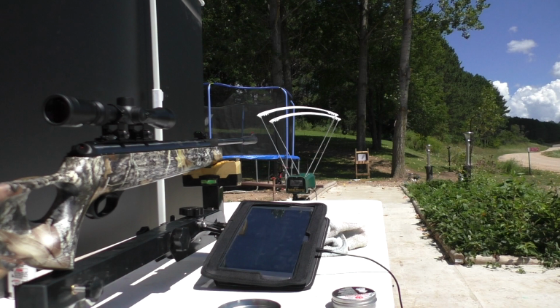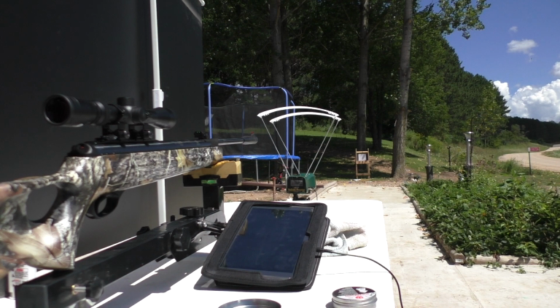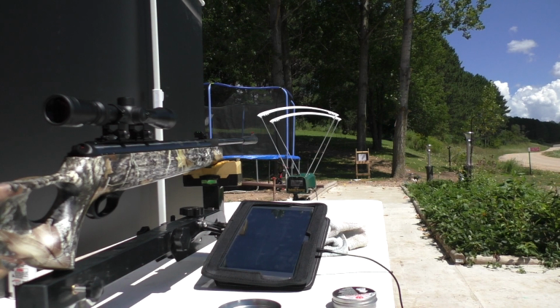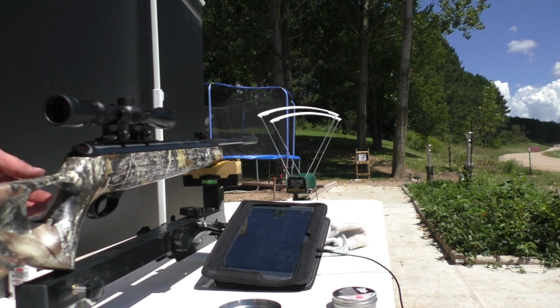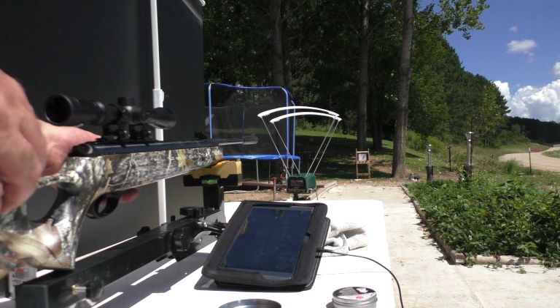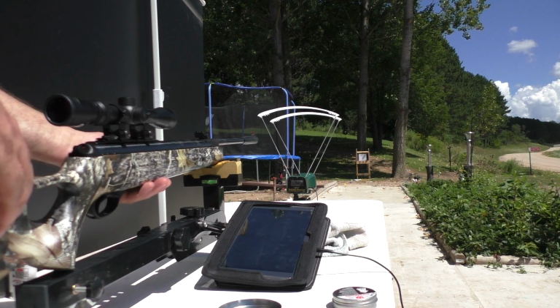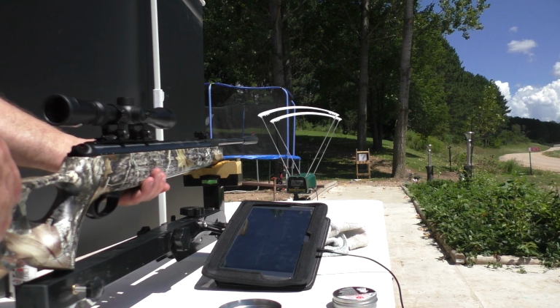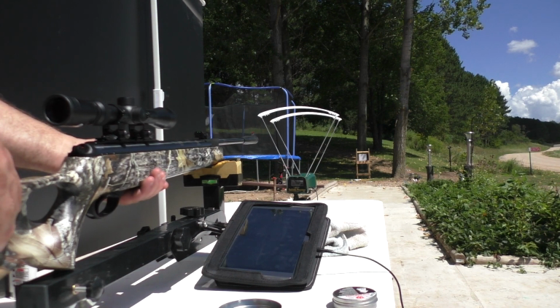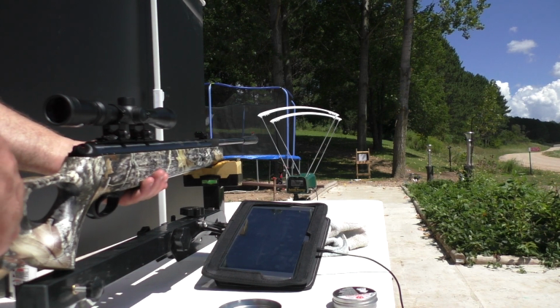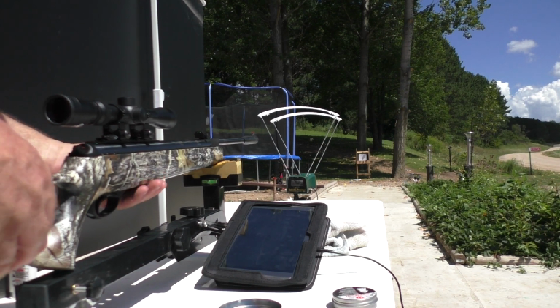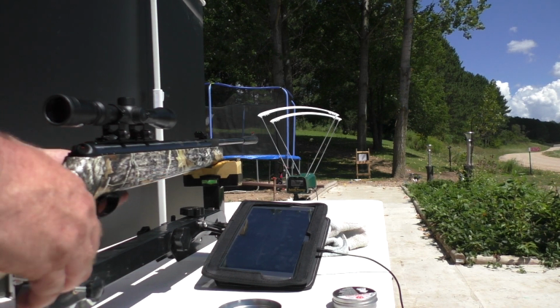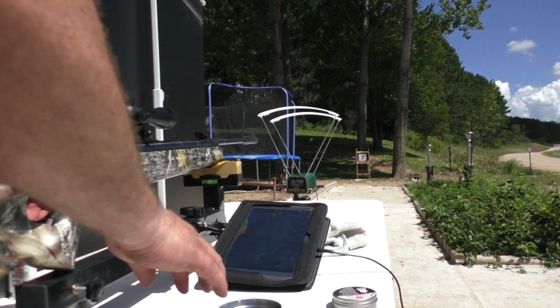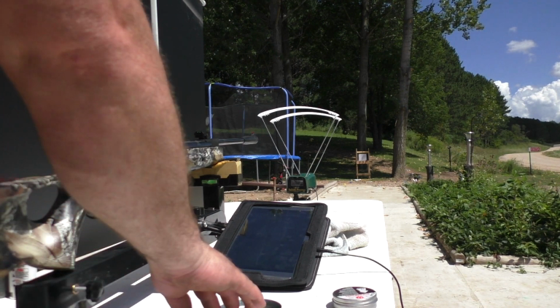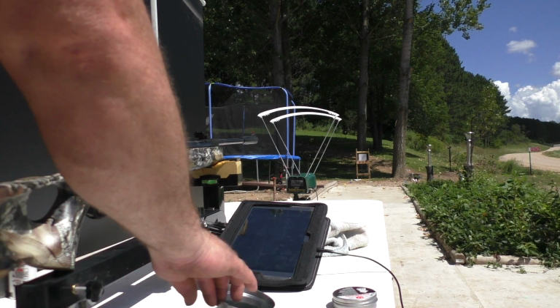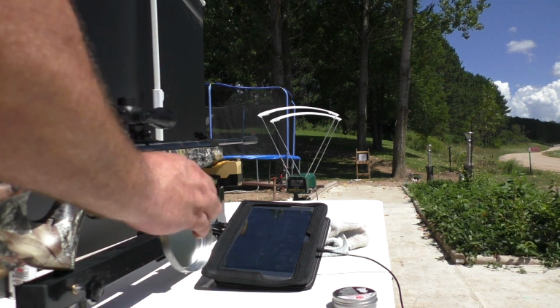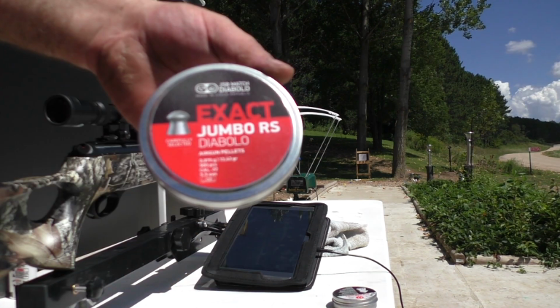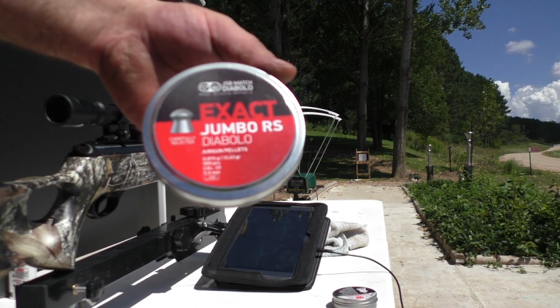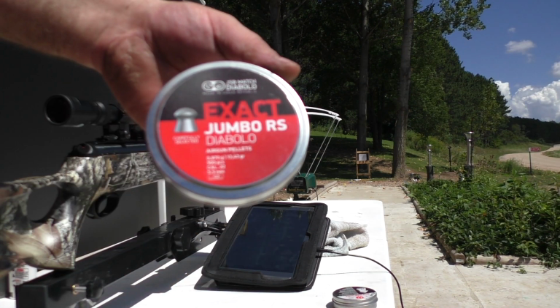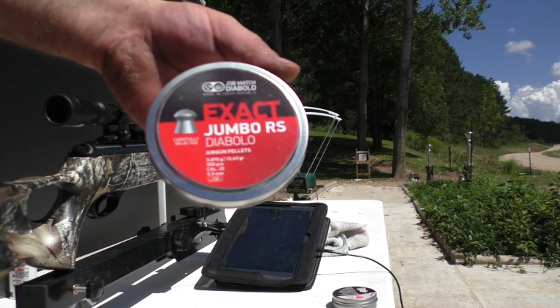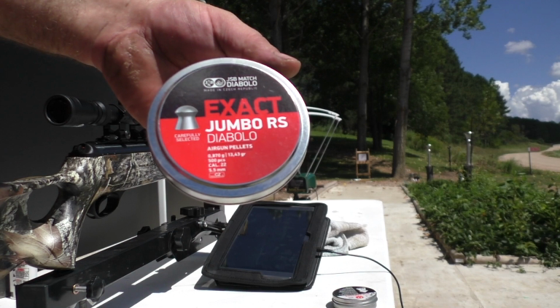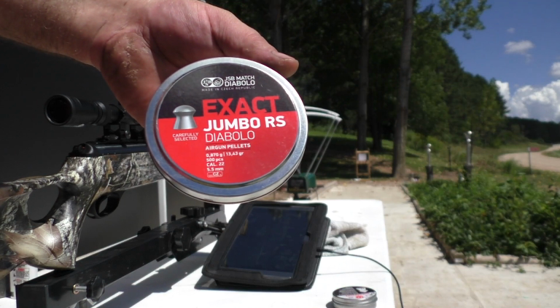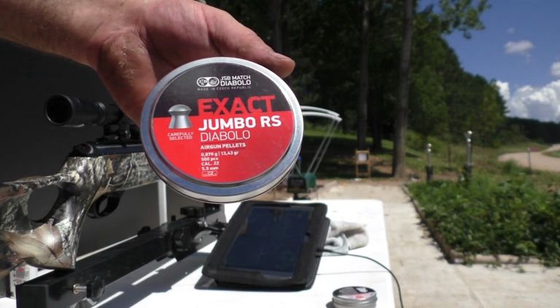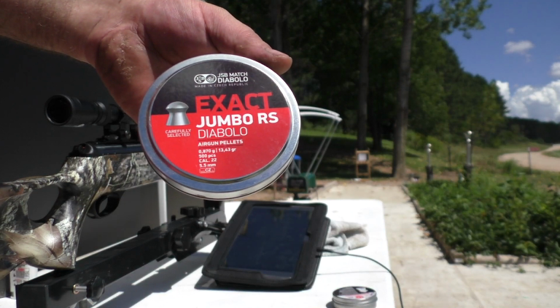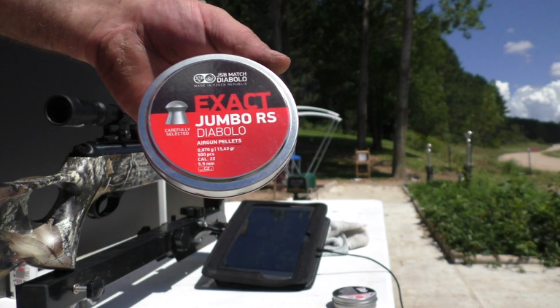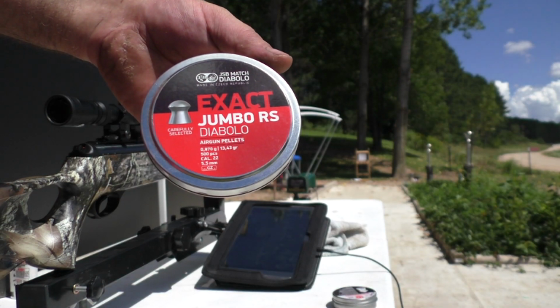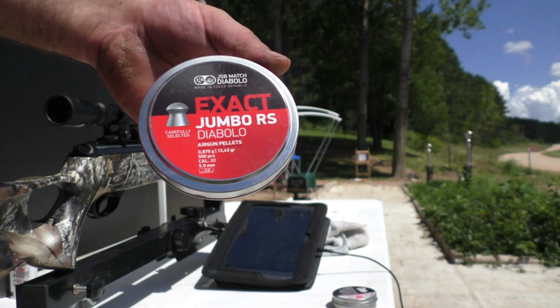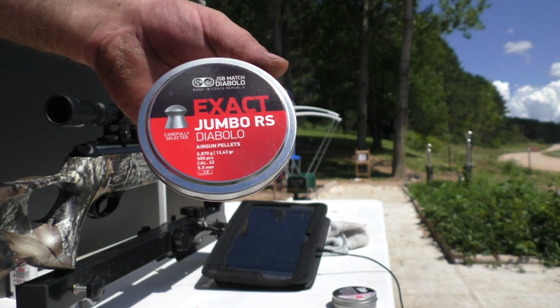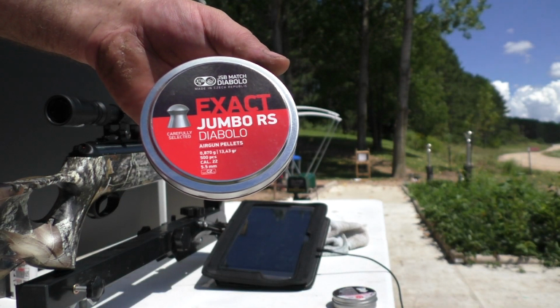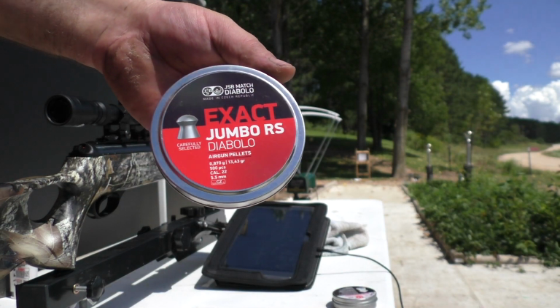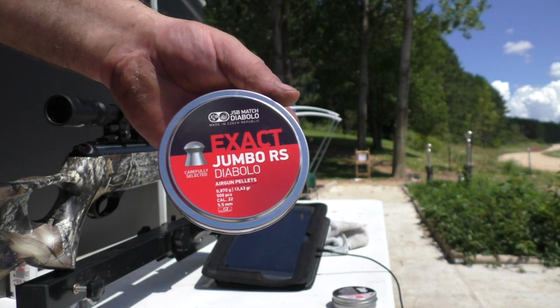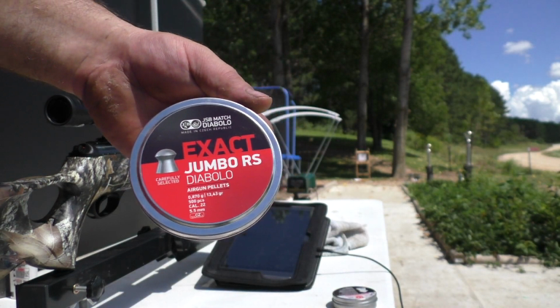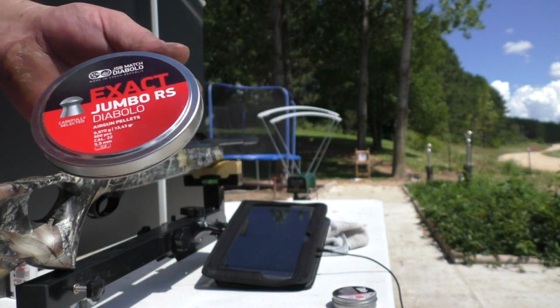I got a Hatsan 125 here, and we're going to be shooting some JSB Match Jumbos. These are 13.4 grain.